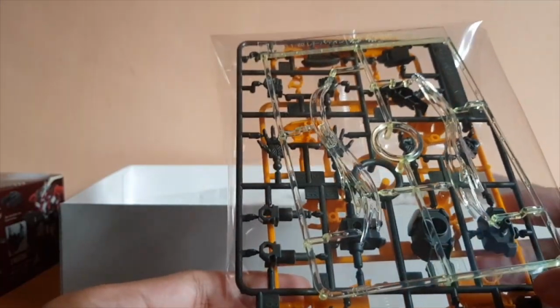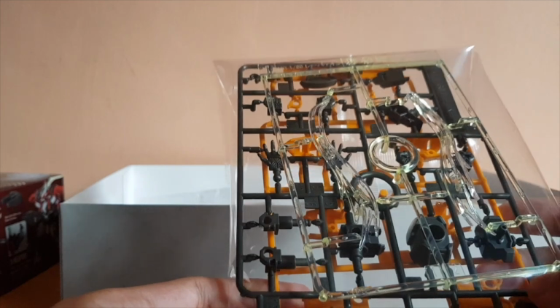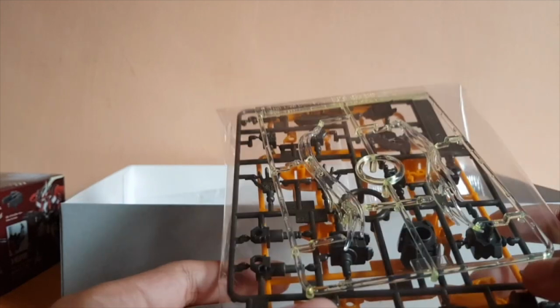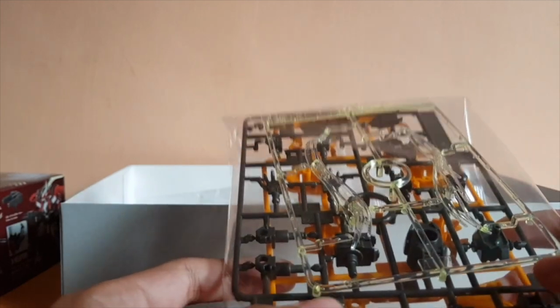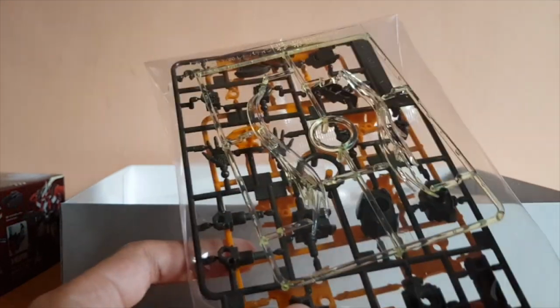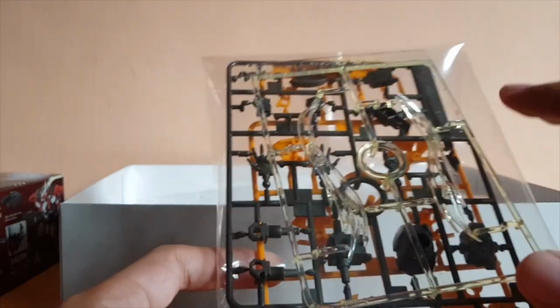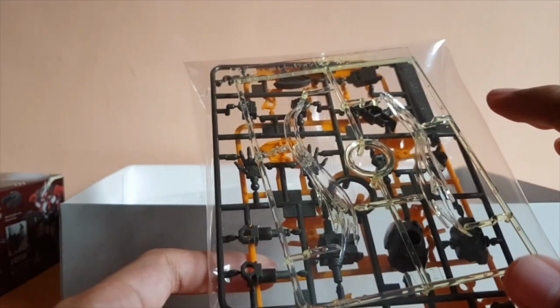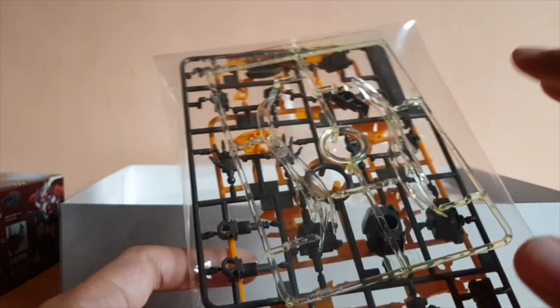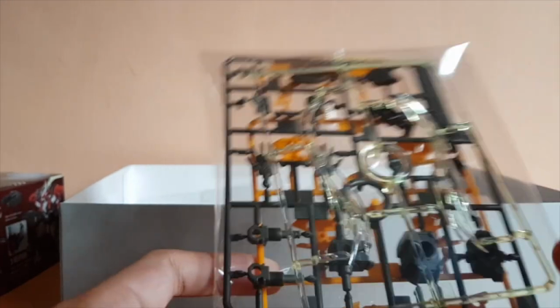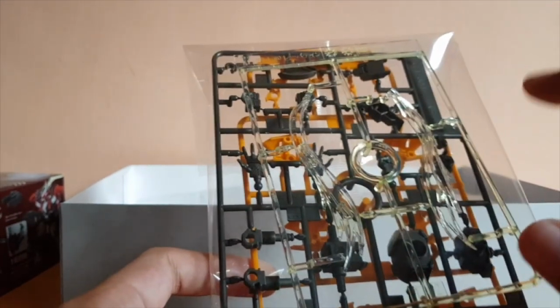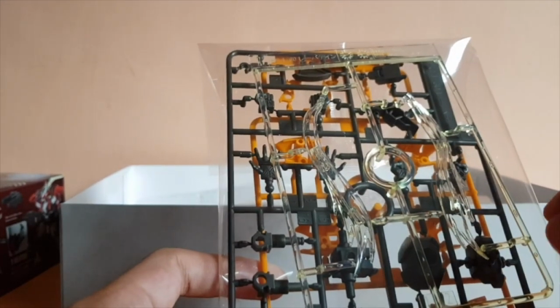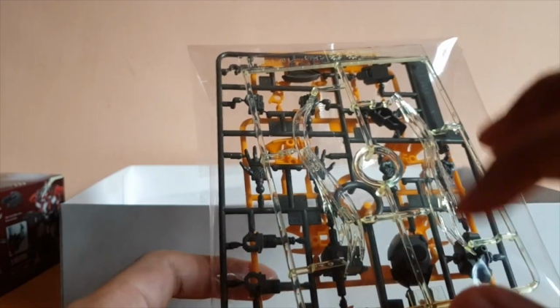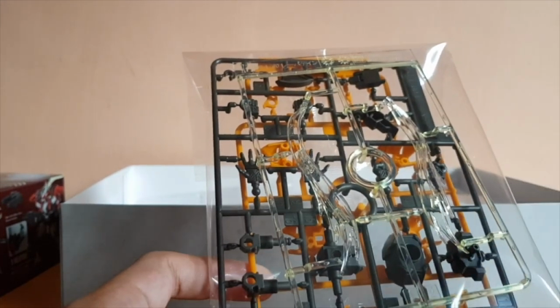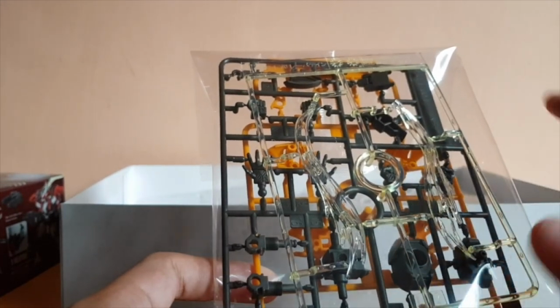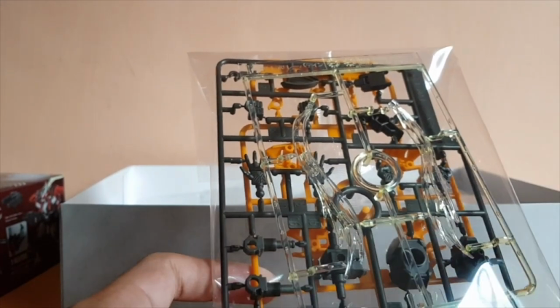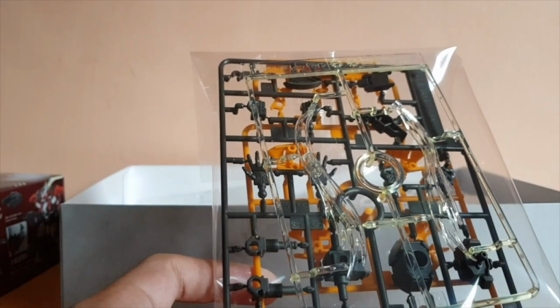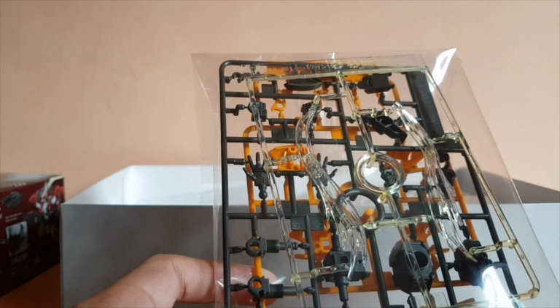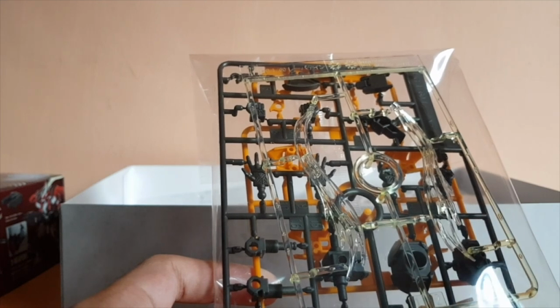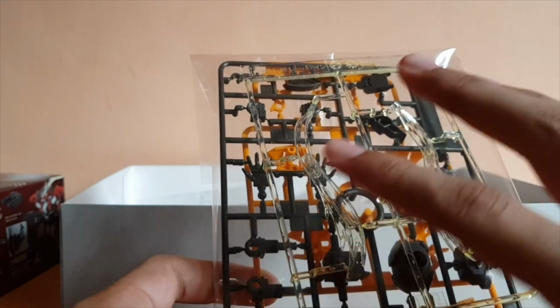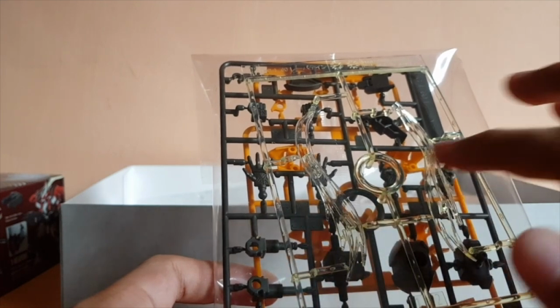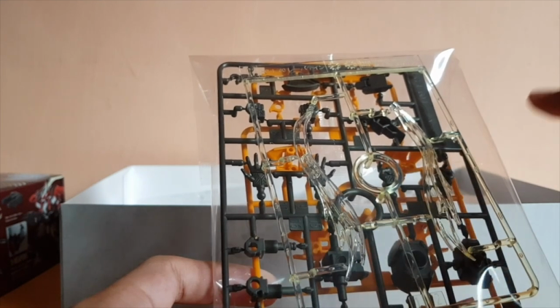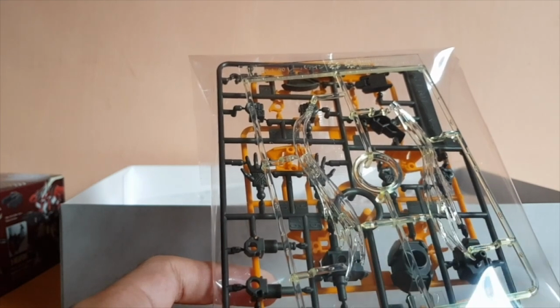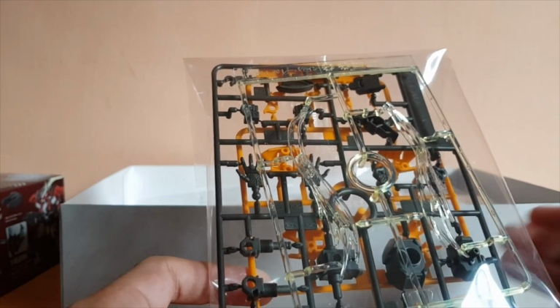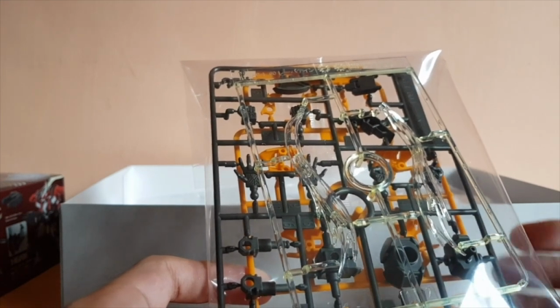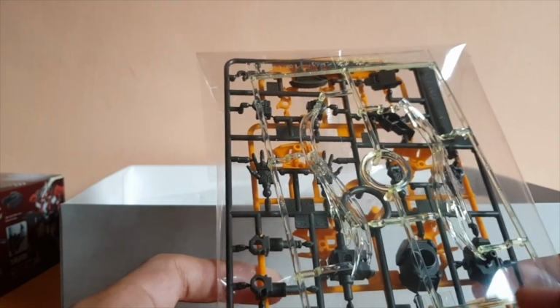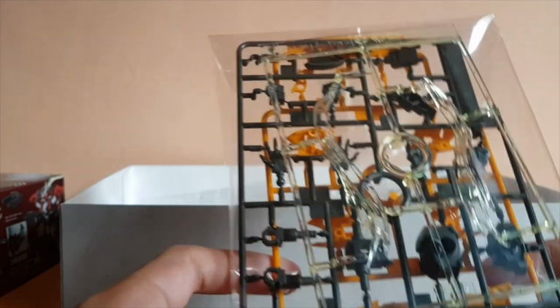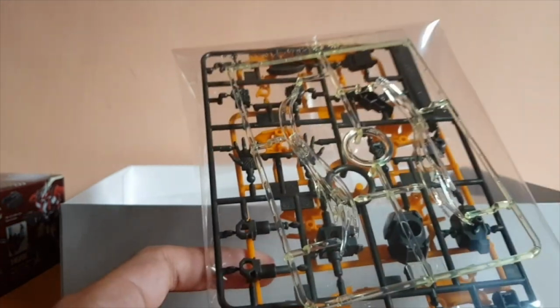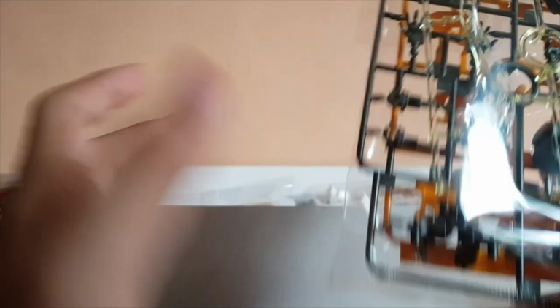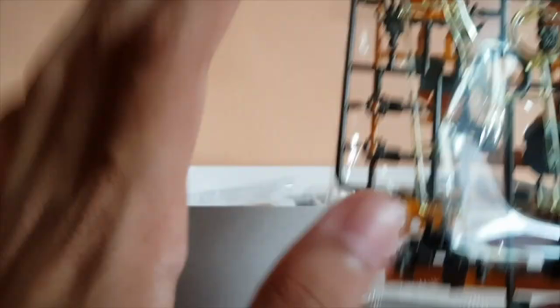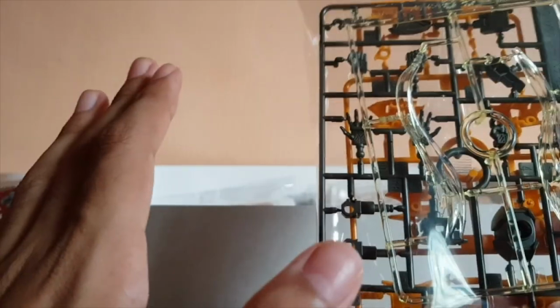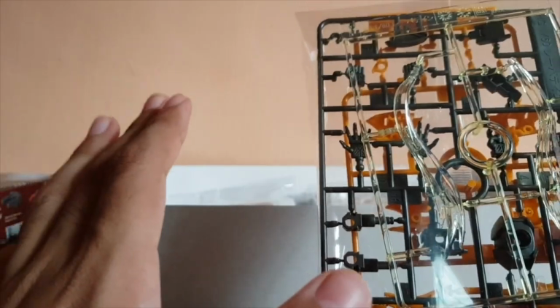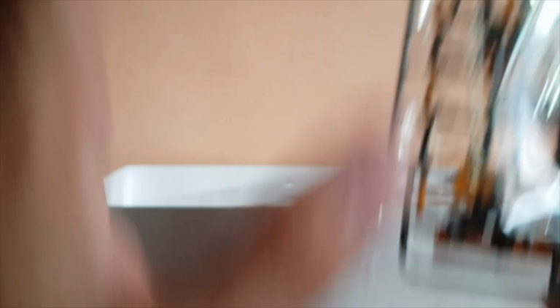I'm not sure why they didn't use multicolor runners for the Full Metal Panic kits. But all the Full Metal Panic kits from Bandai are small — they're just that way.